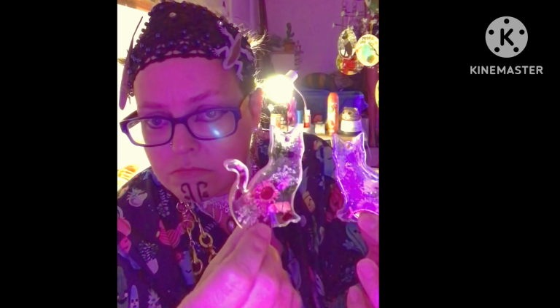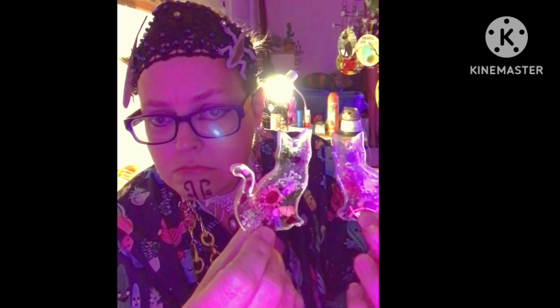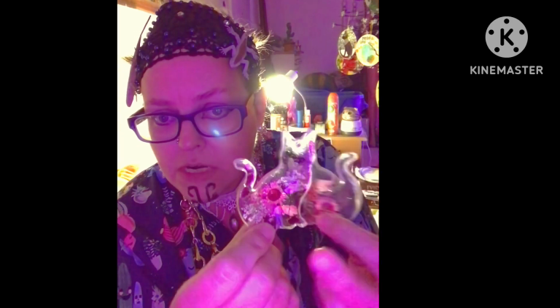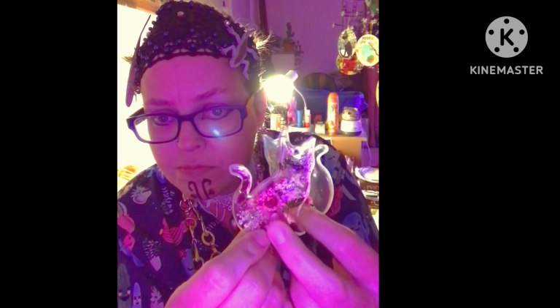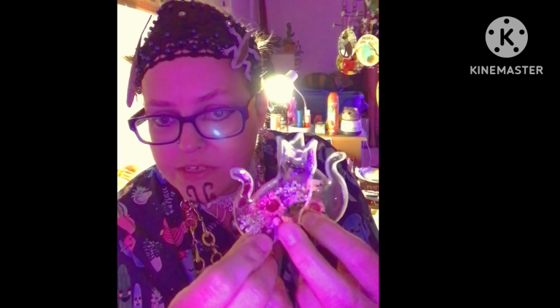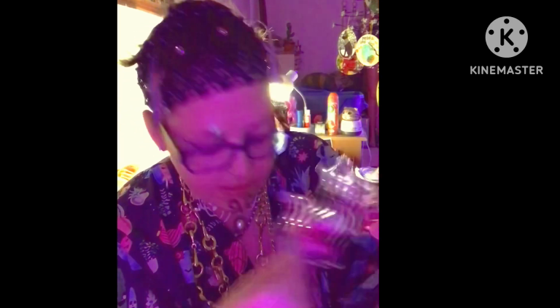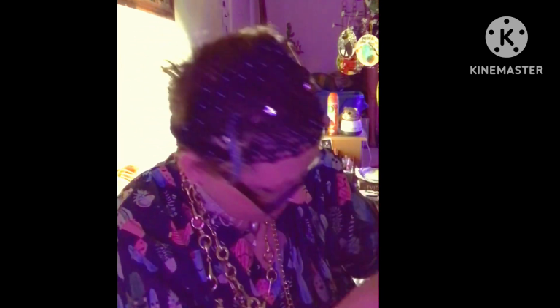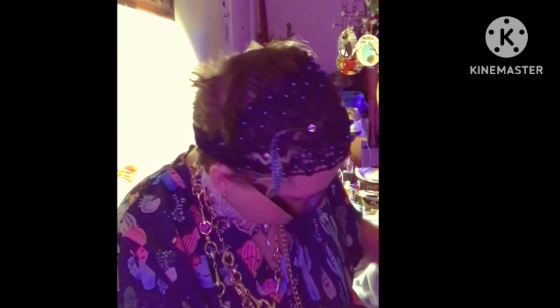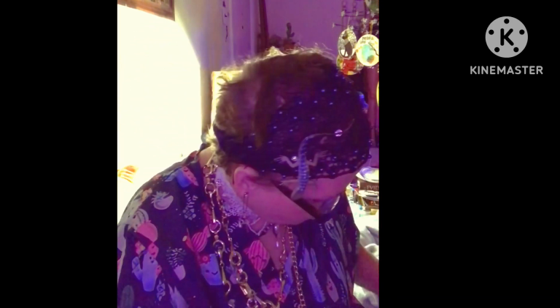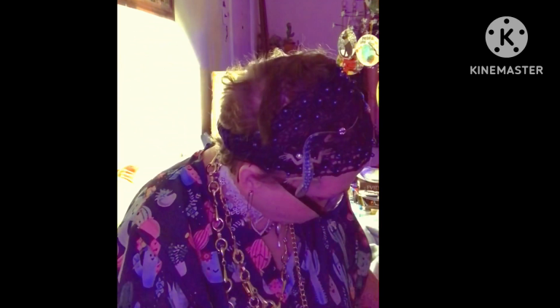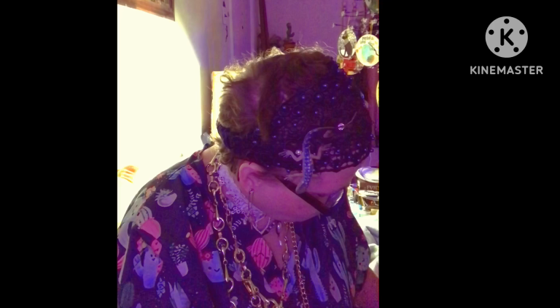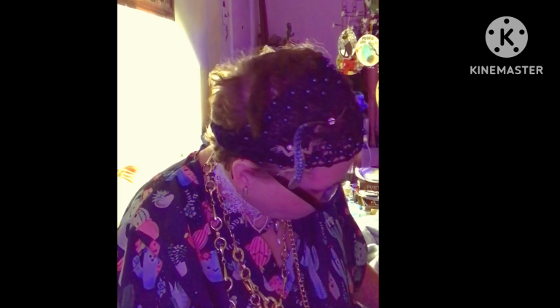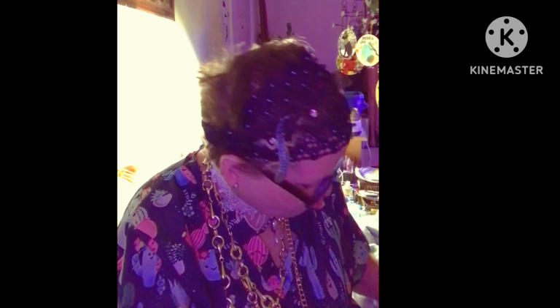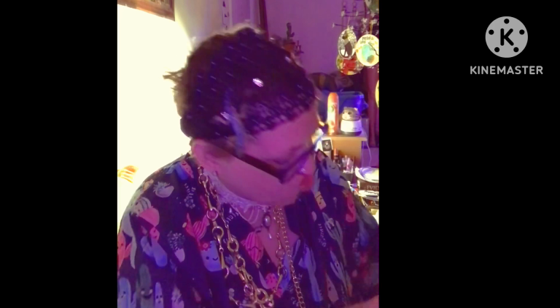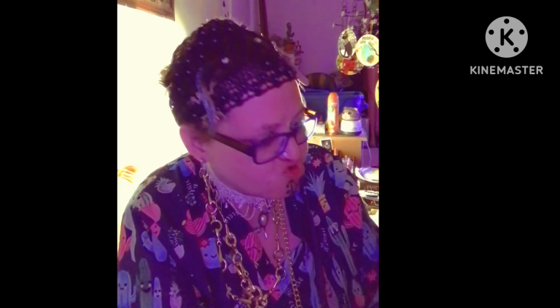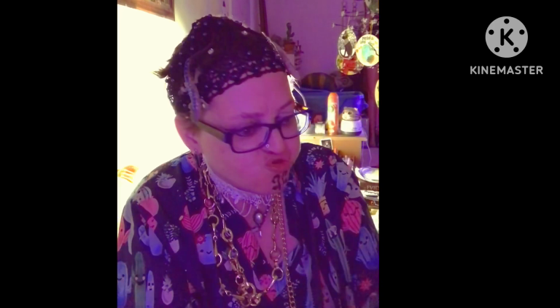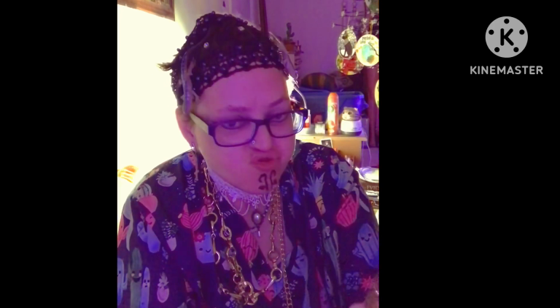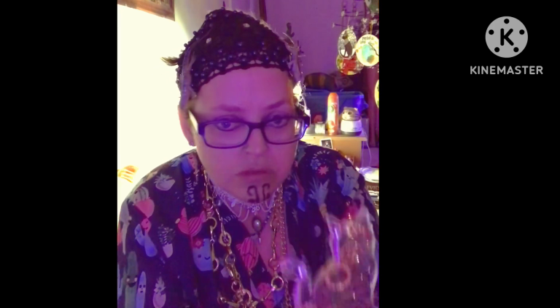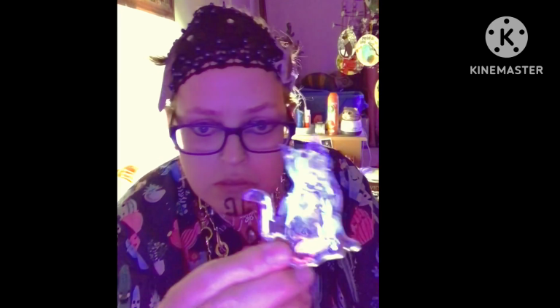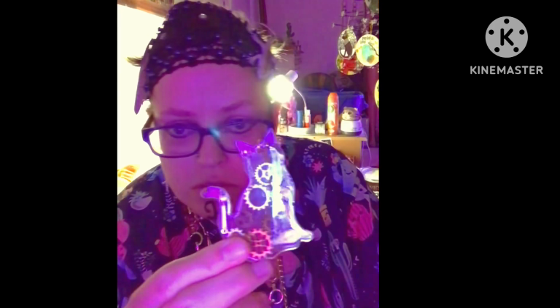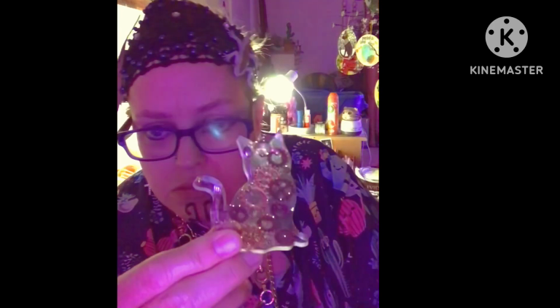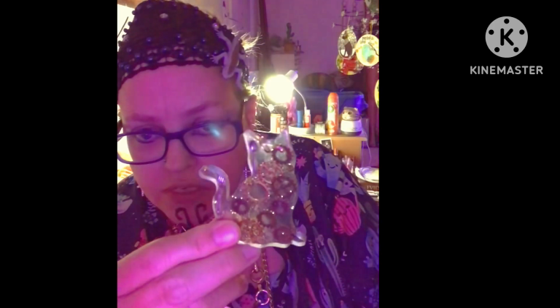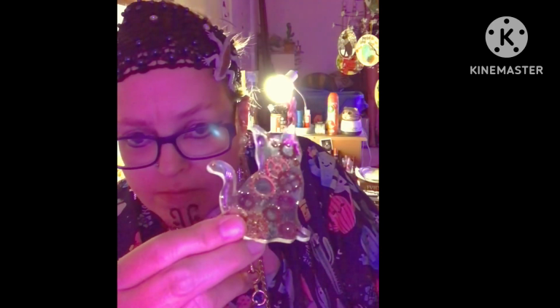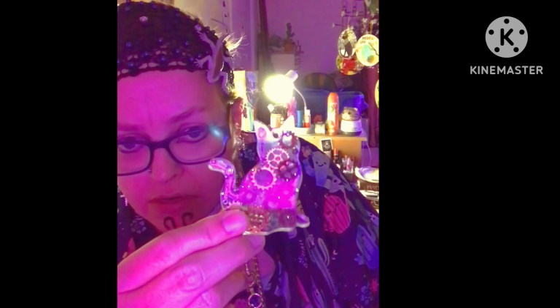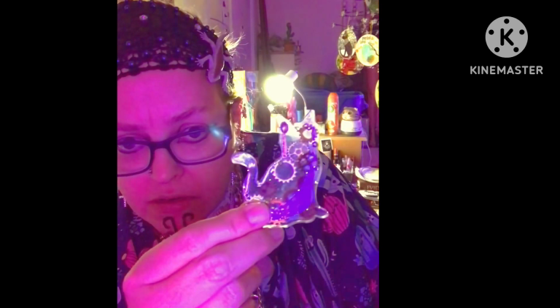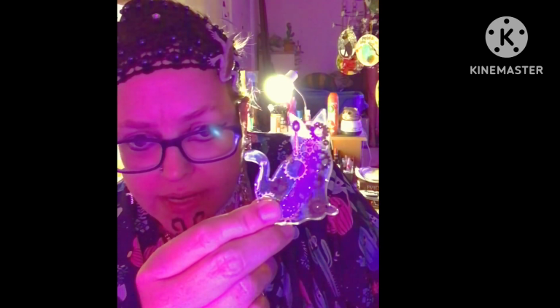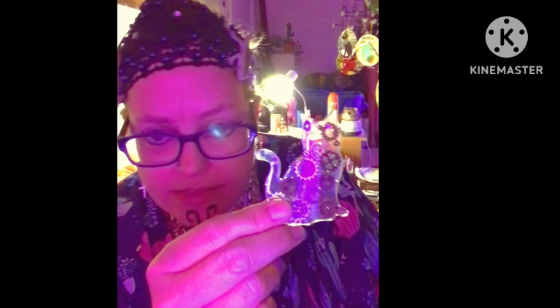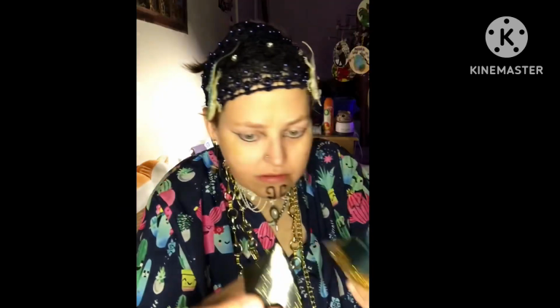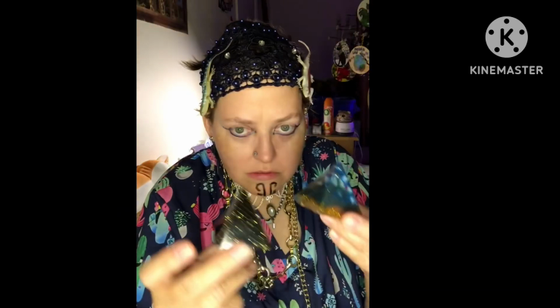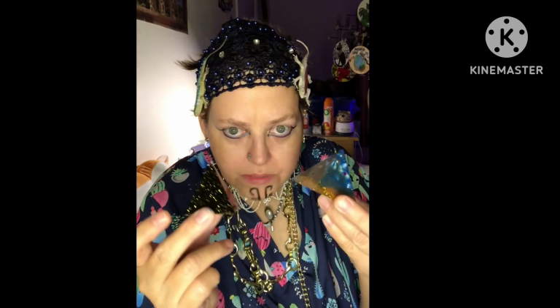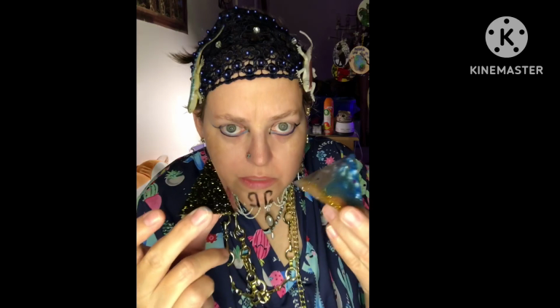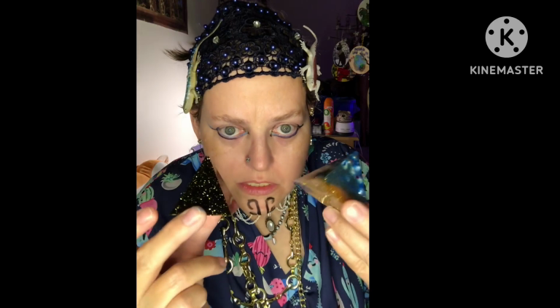A real little person. A steampunk cat. Pyramids.